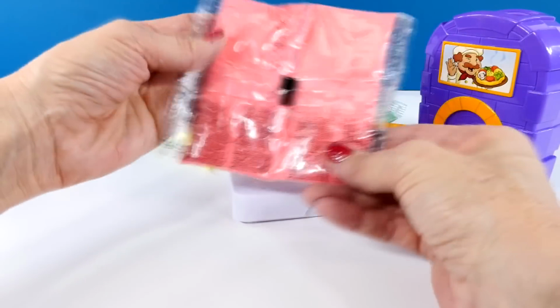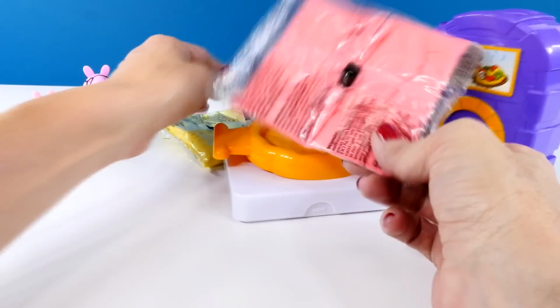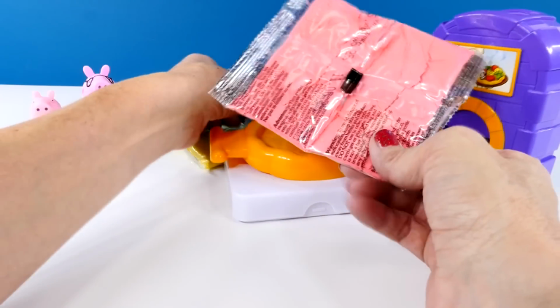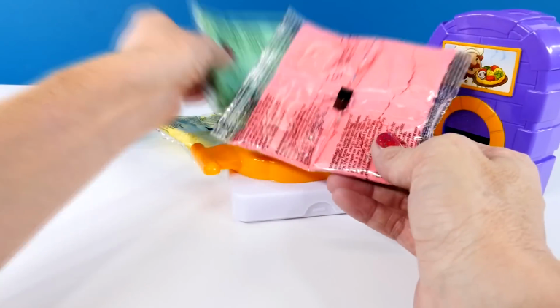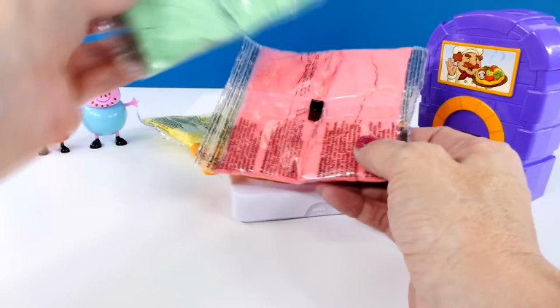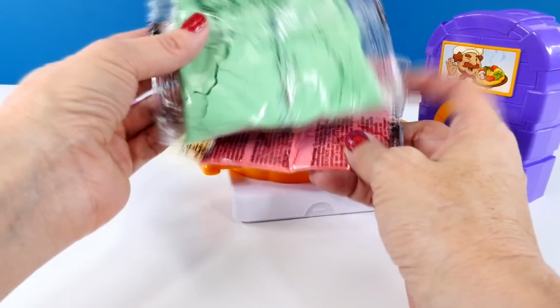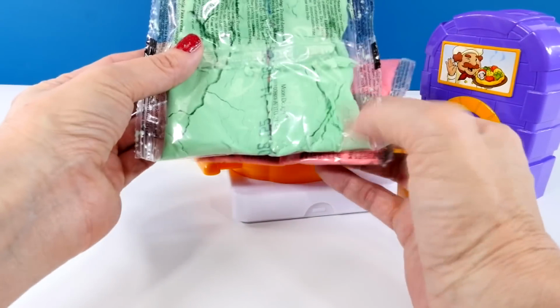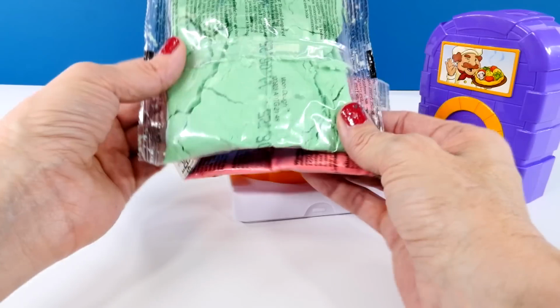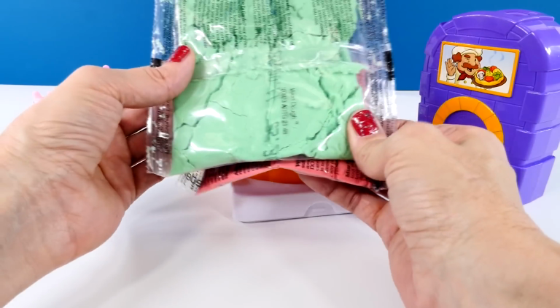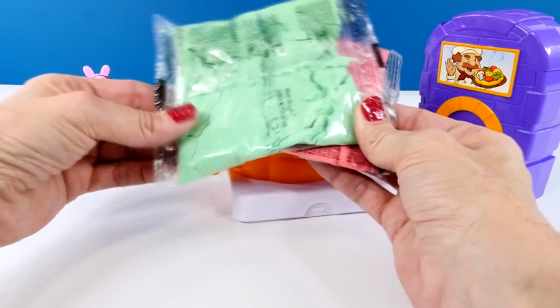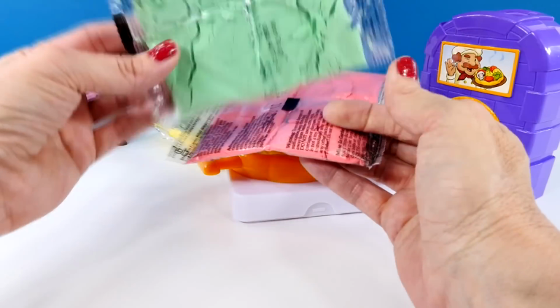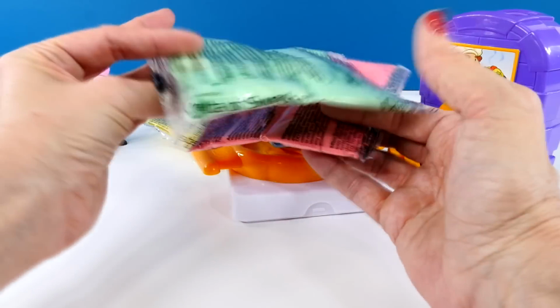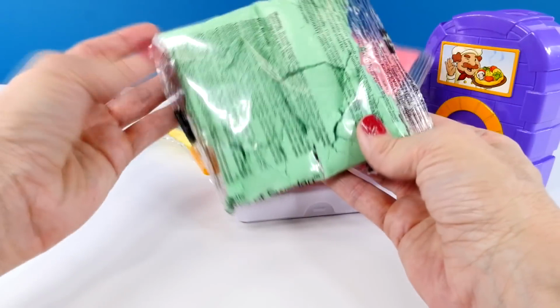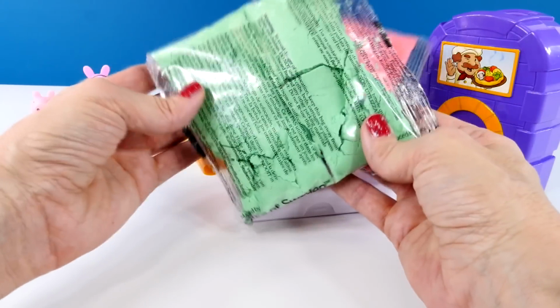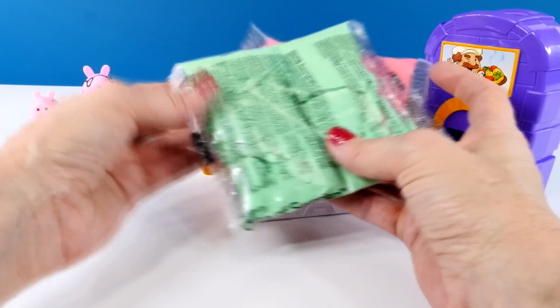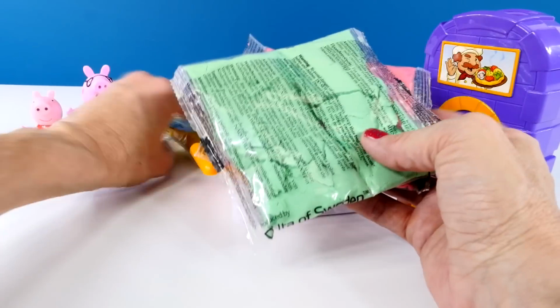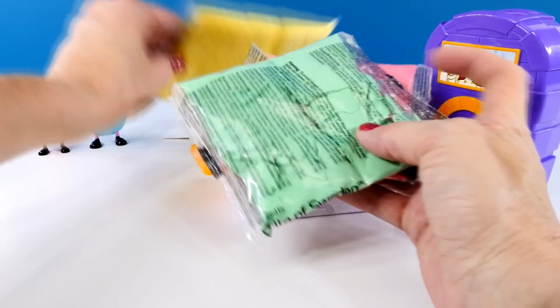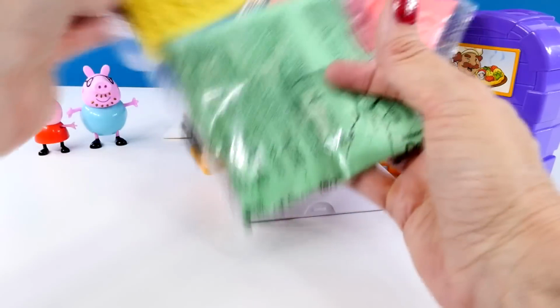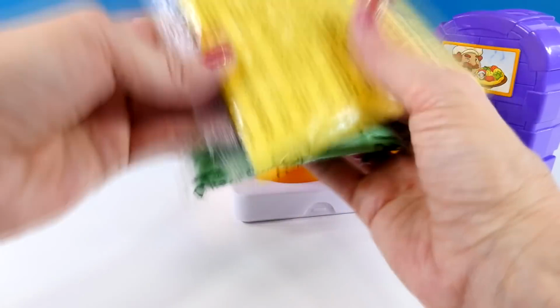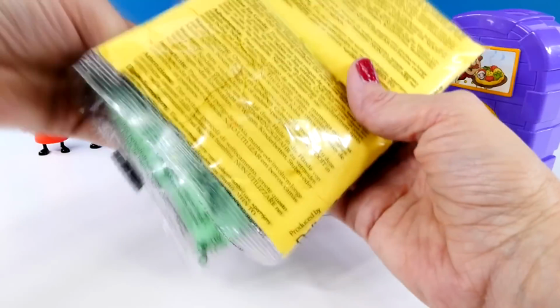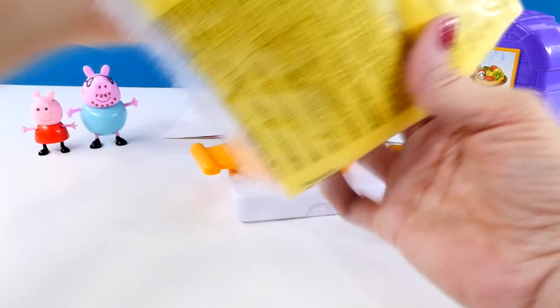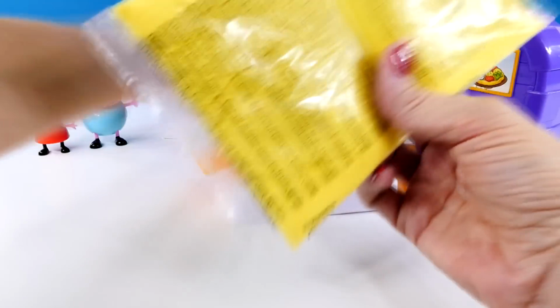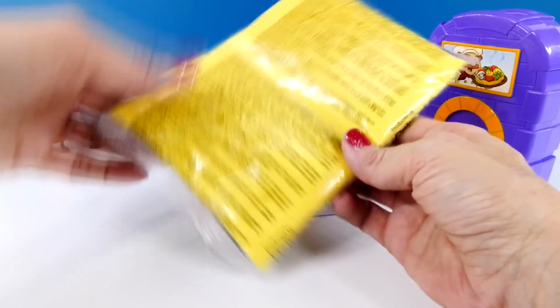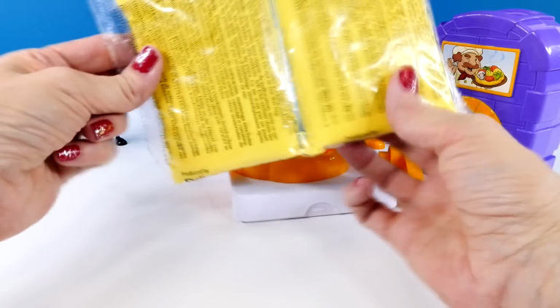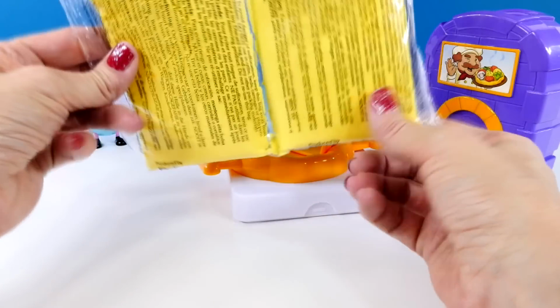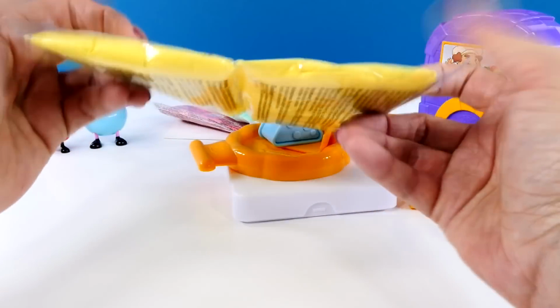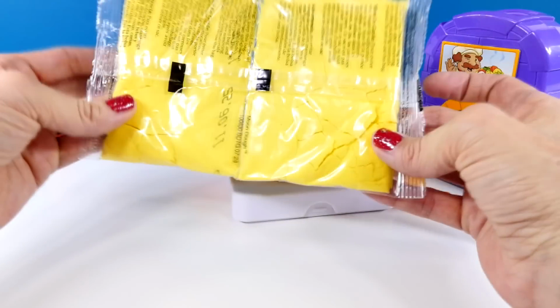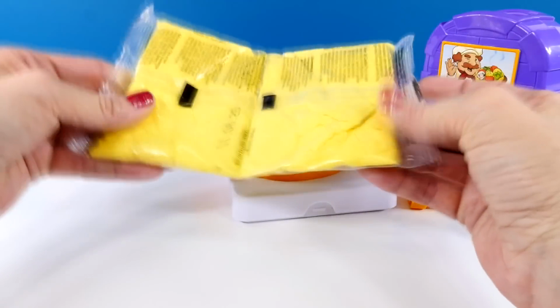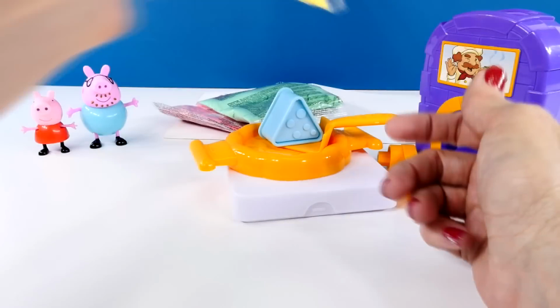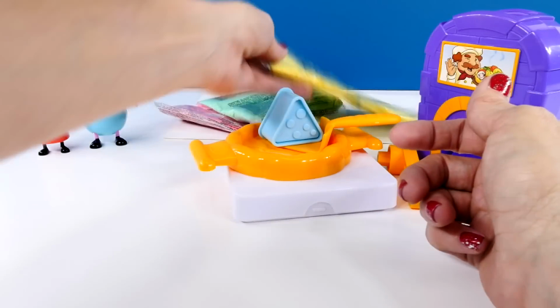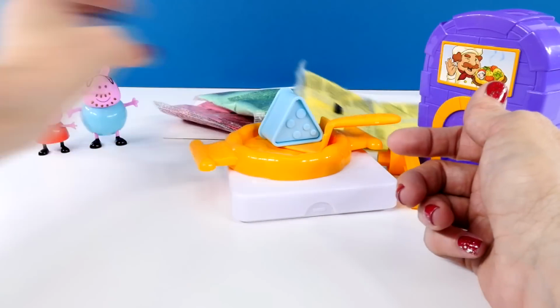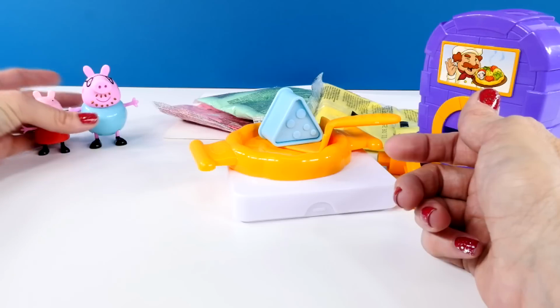I don't know if you guys have ever played with Moon Dough, but it's pretty amazing. I love the way it feels, and it never dries out. It's really cool. So we have yellow, green, and red.